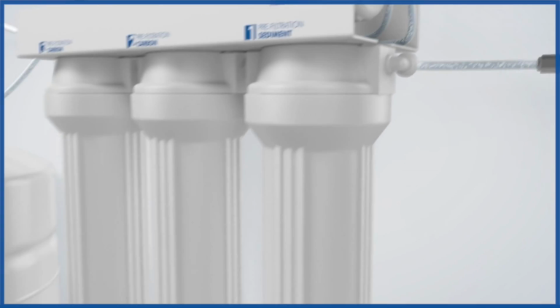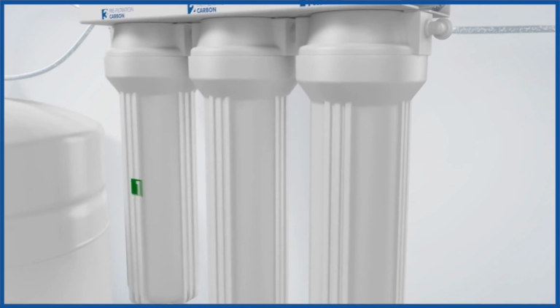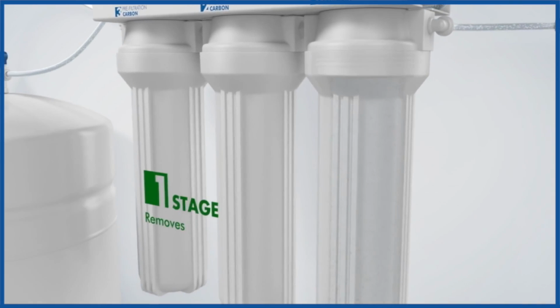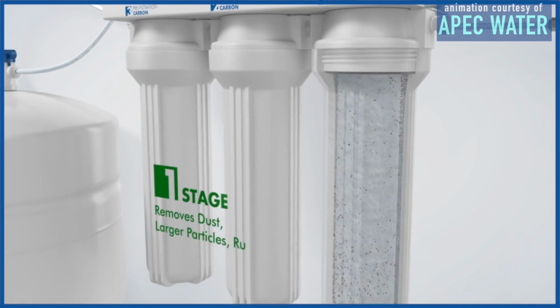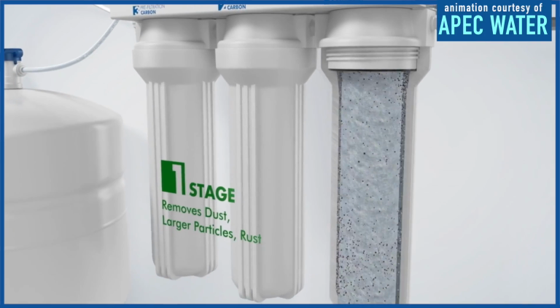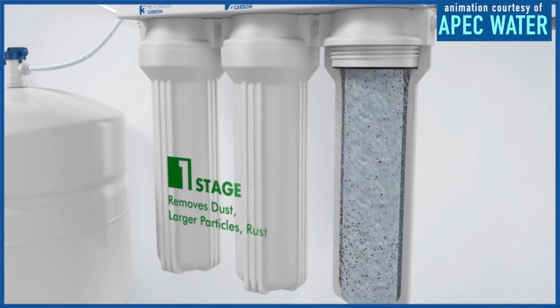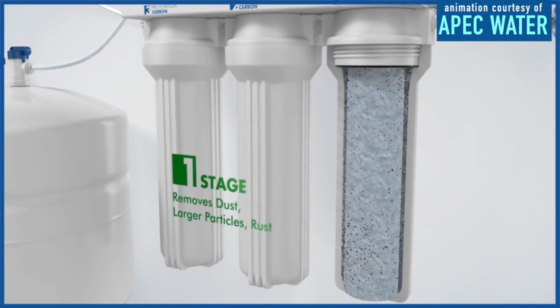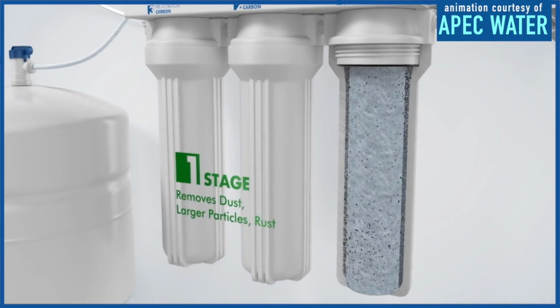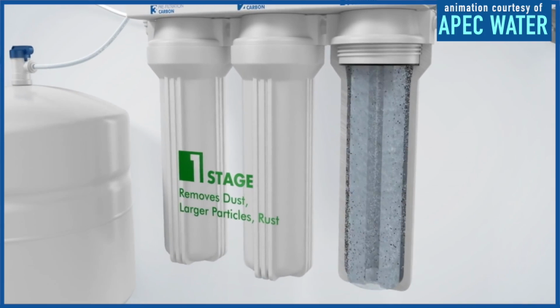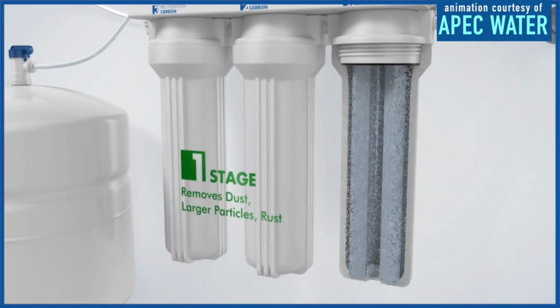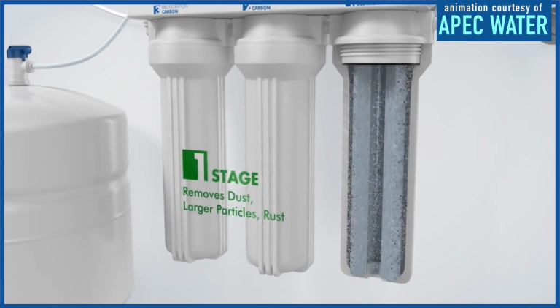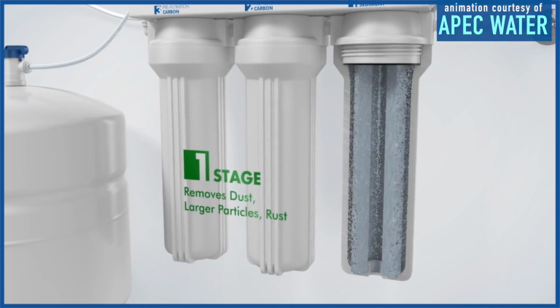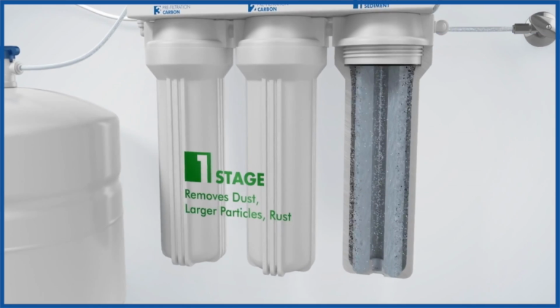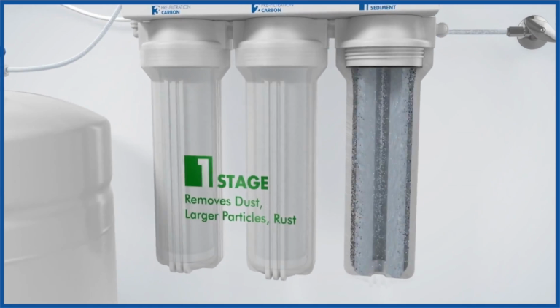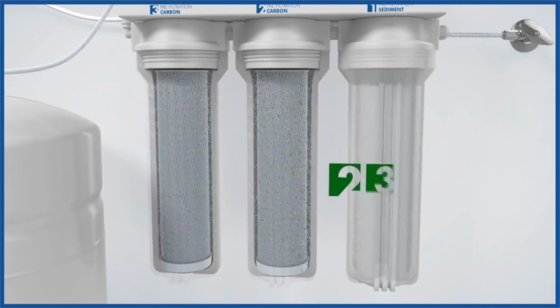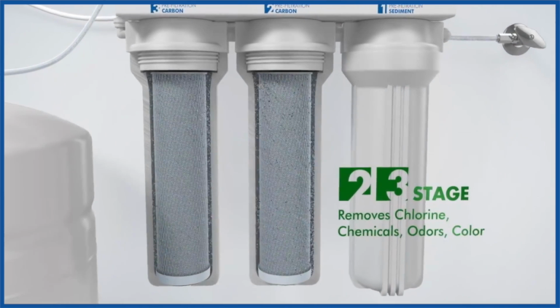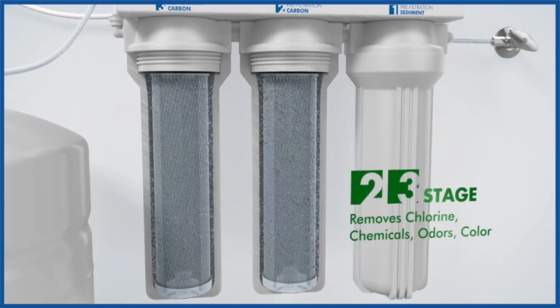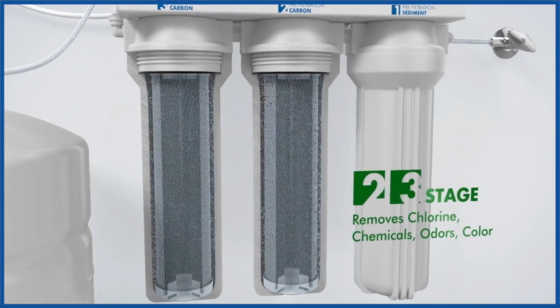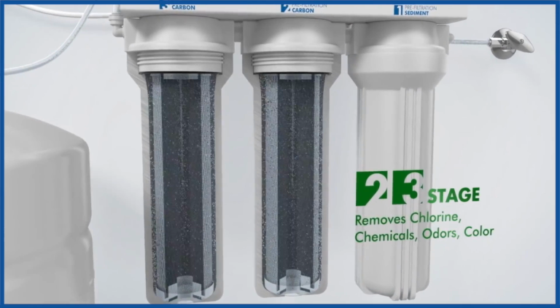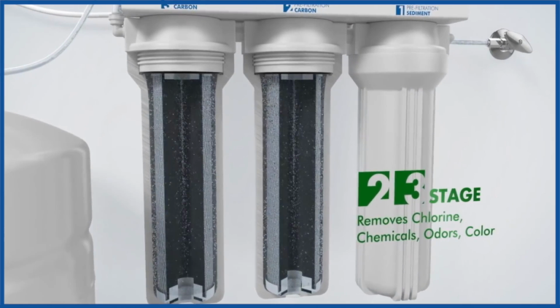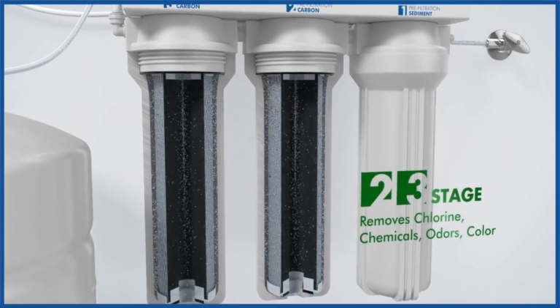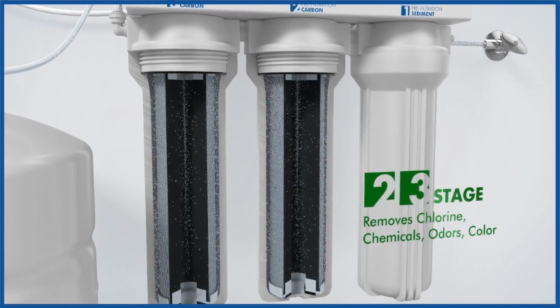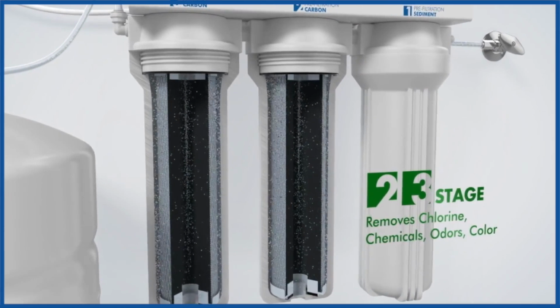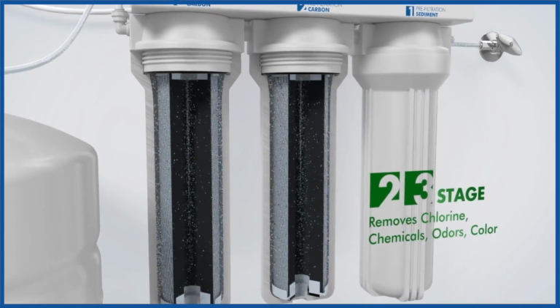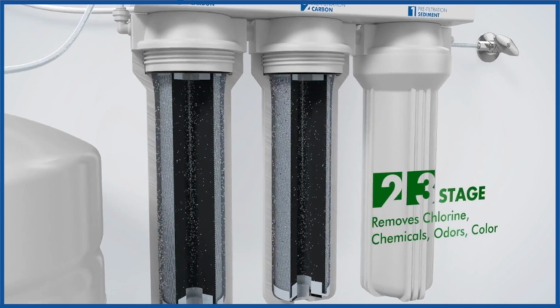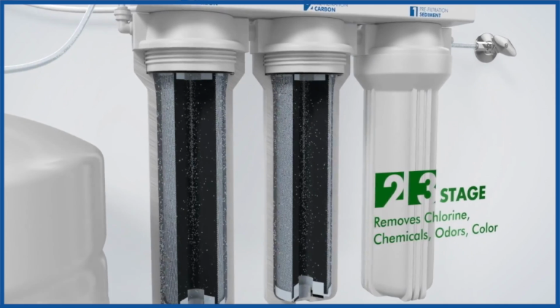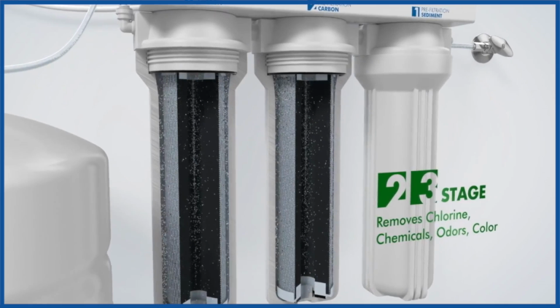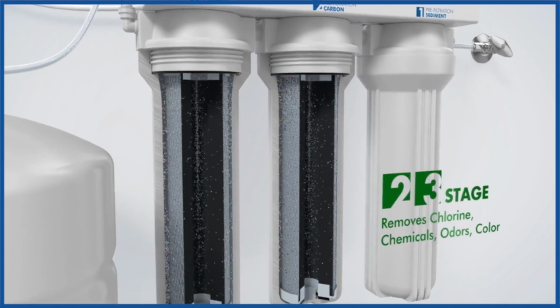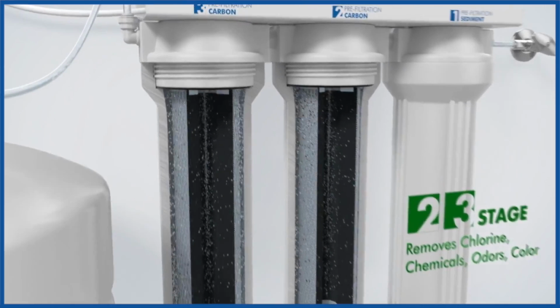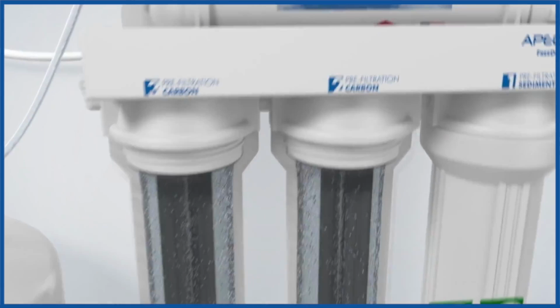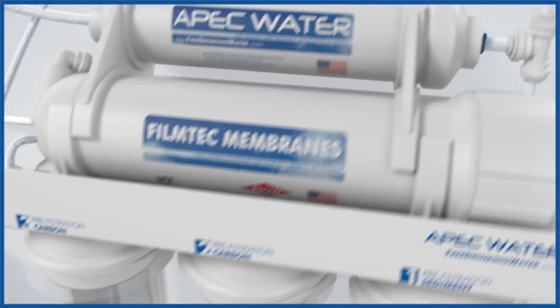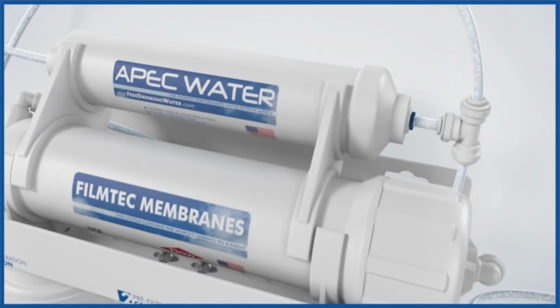Water flows first through the so-called sediment filter to remove larger particles like sand, dust and rust. Then it goes through the activated carbon filters for removal of chemicals such as chlorine, pesticides and VOCs.